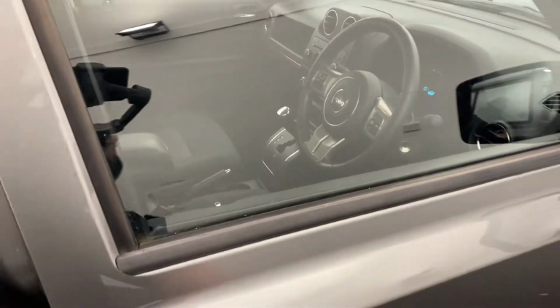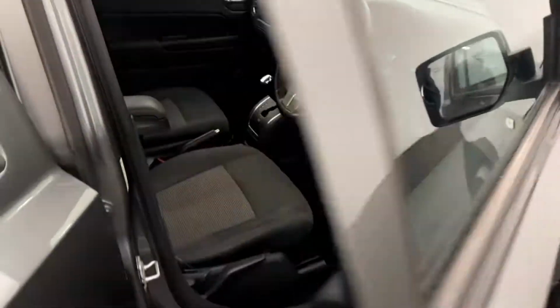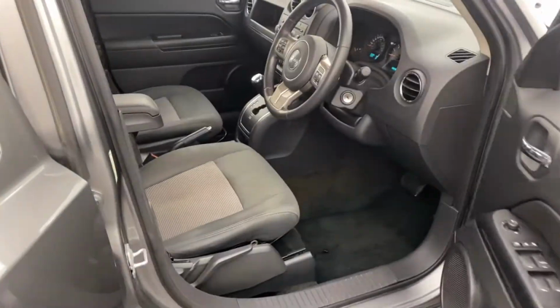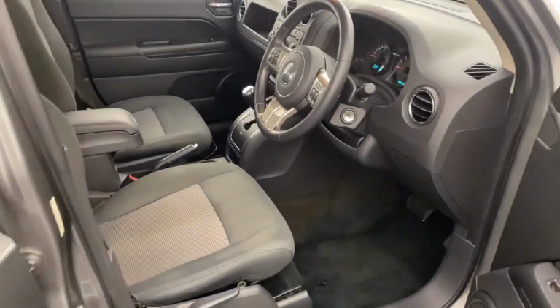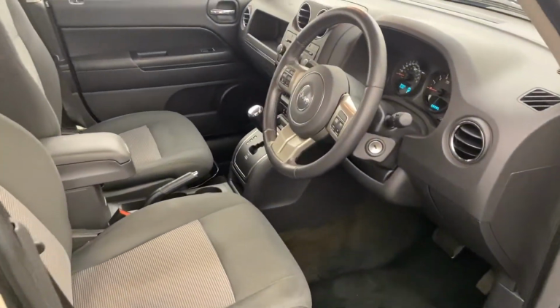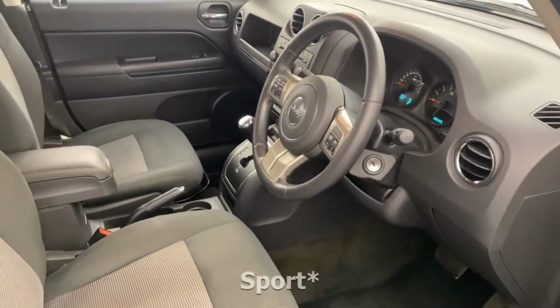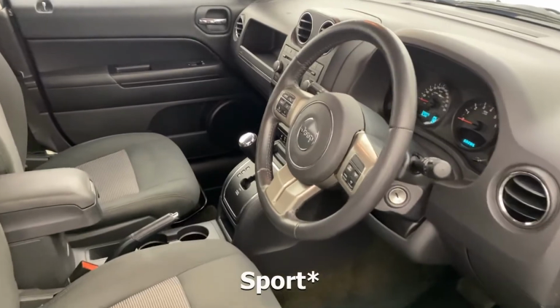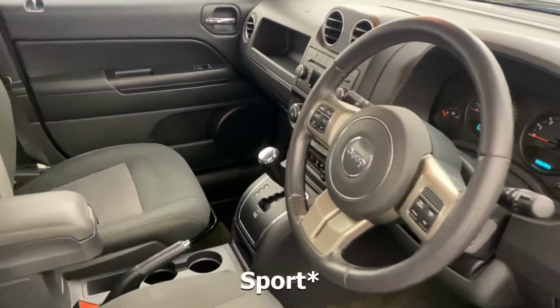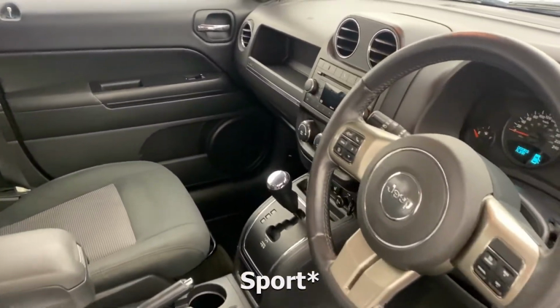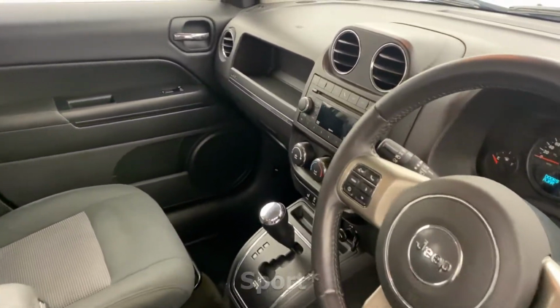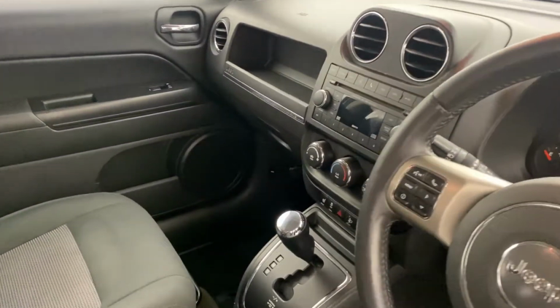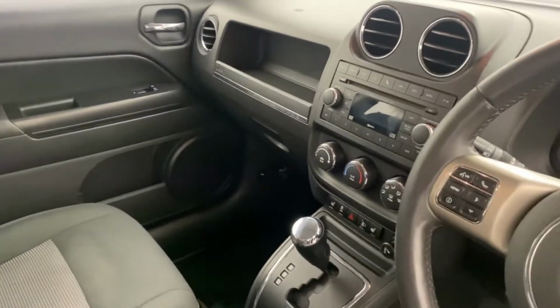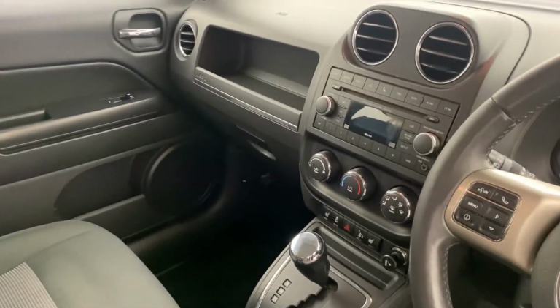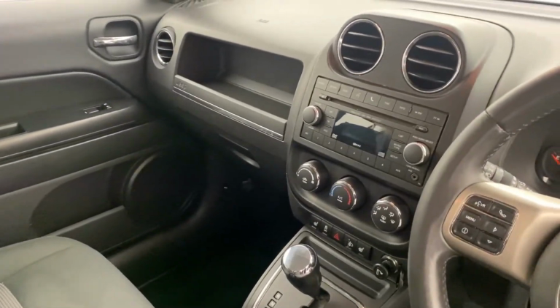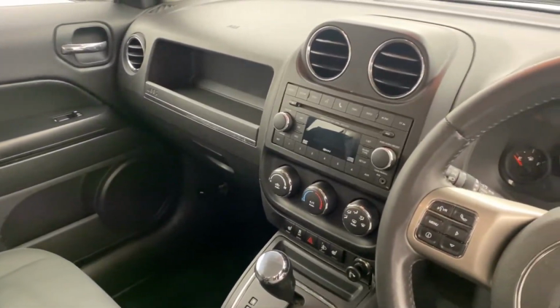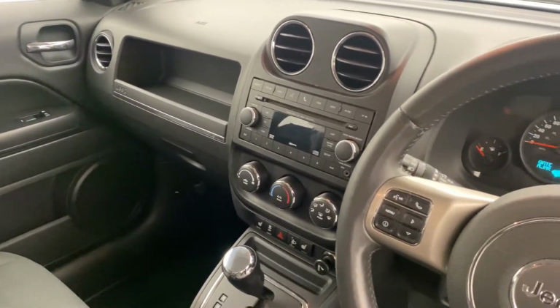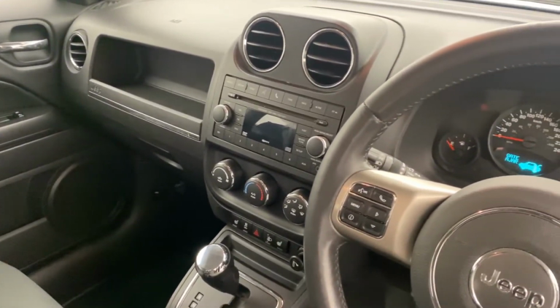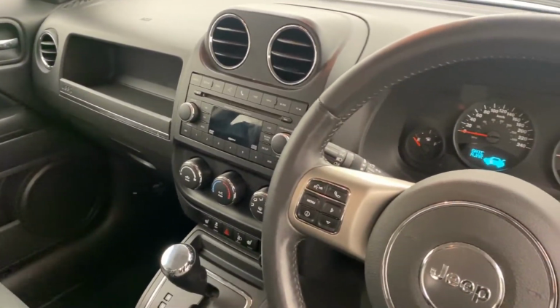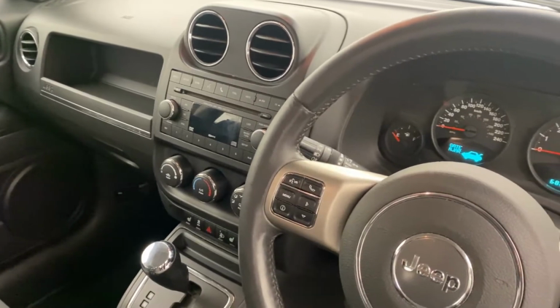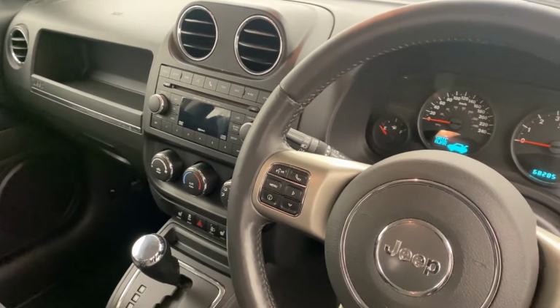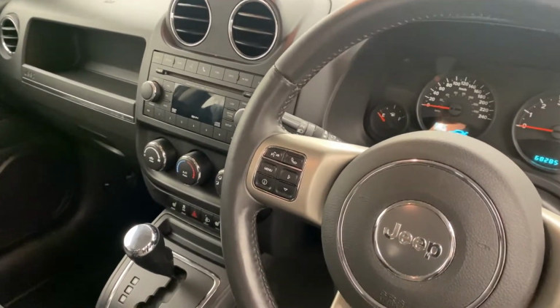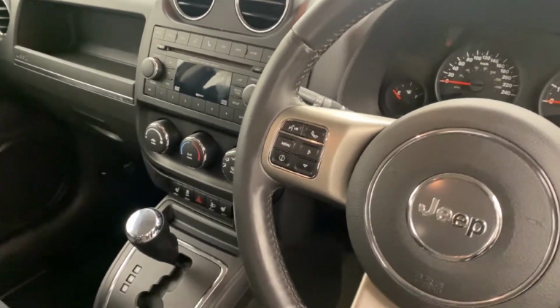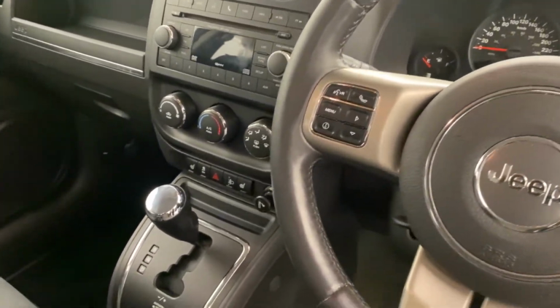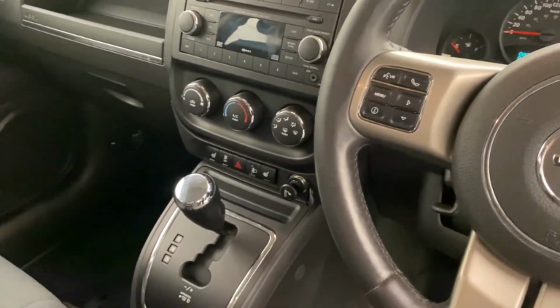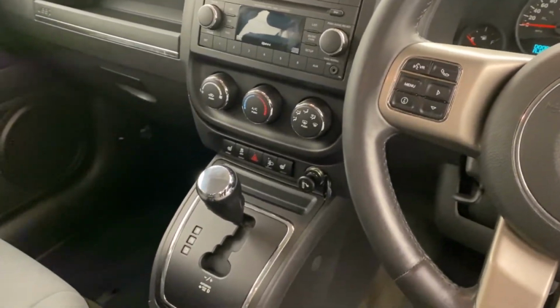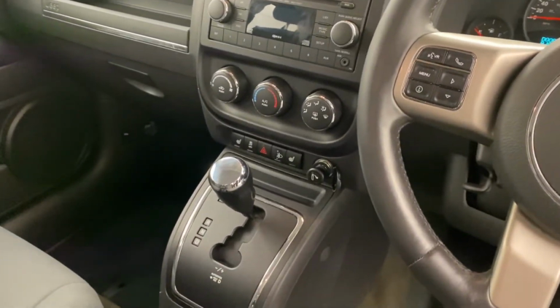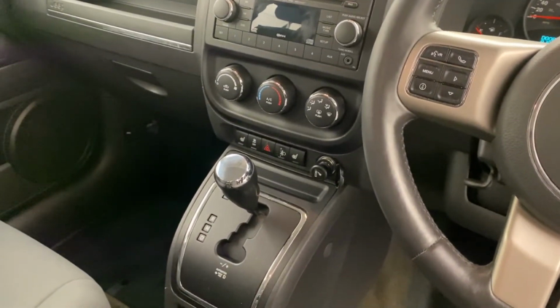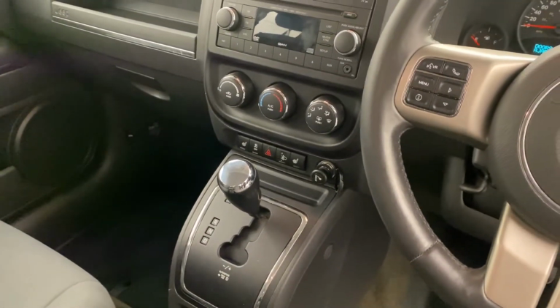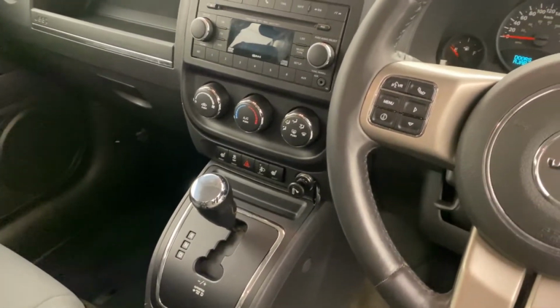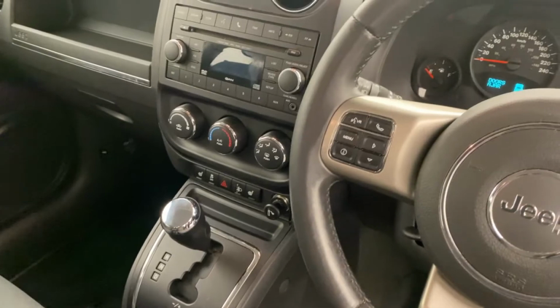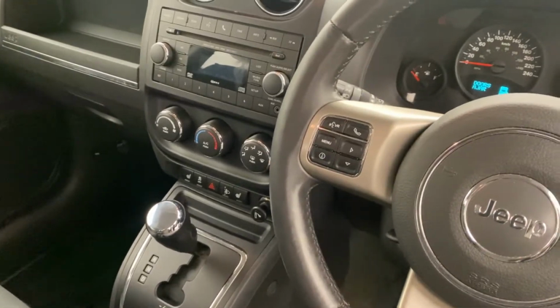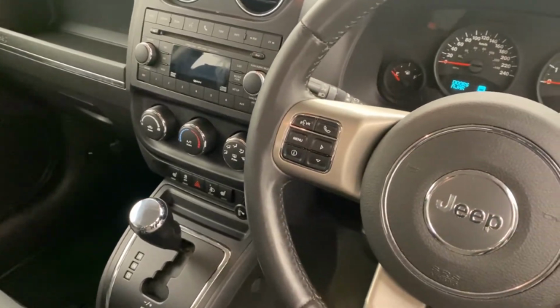Jumping into the front — we are in the Limited, so we are packed full of features. We have Bluetooth connectivity with voice recognition, cruise control, and we even get heated seats for the front two passengers.